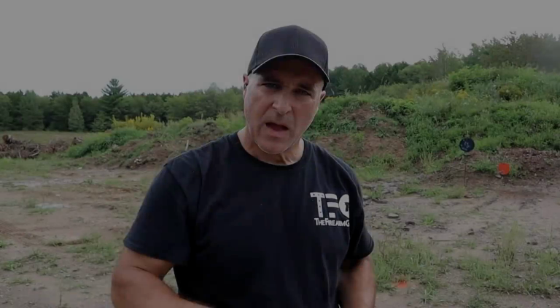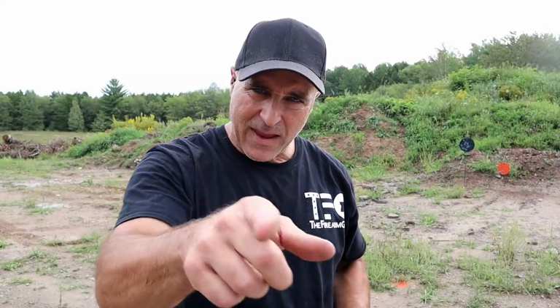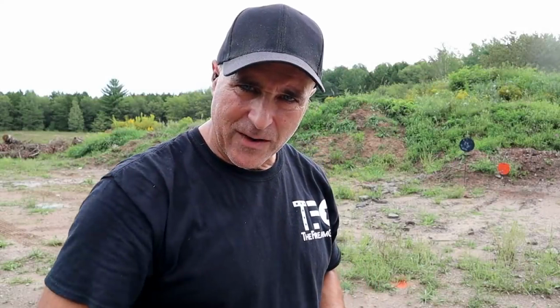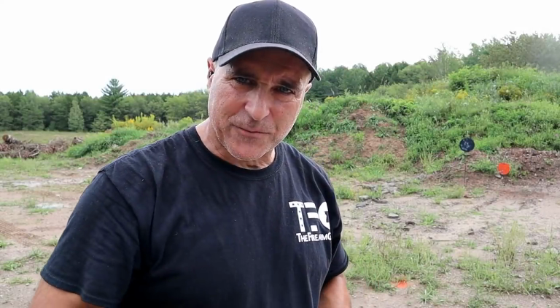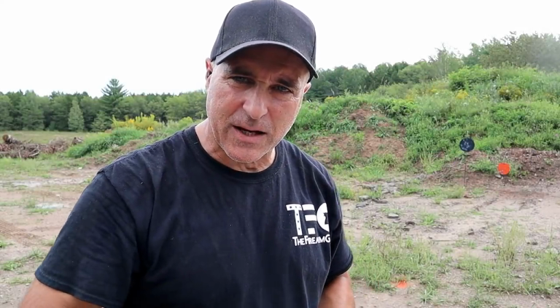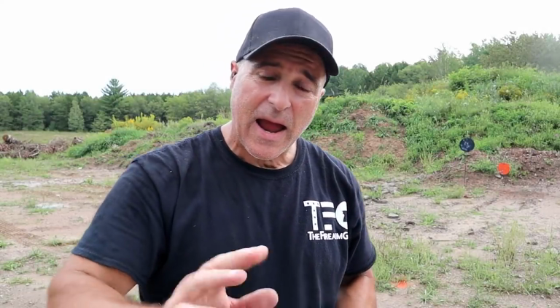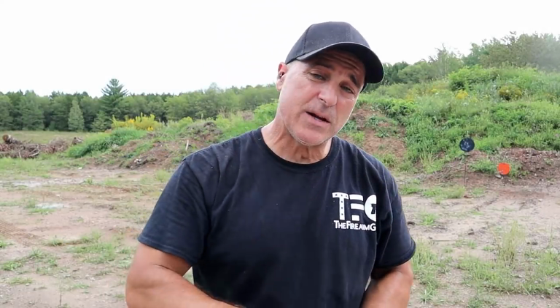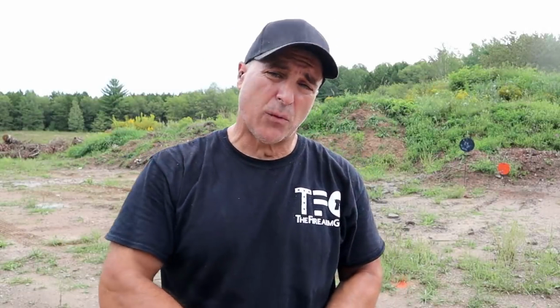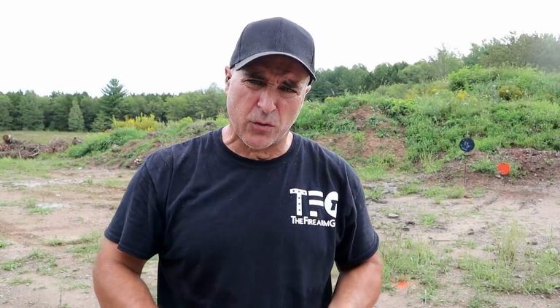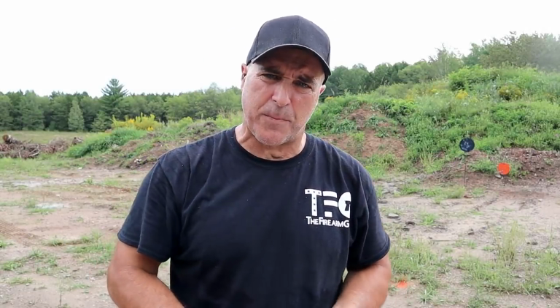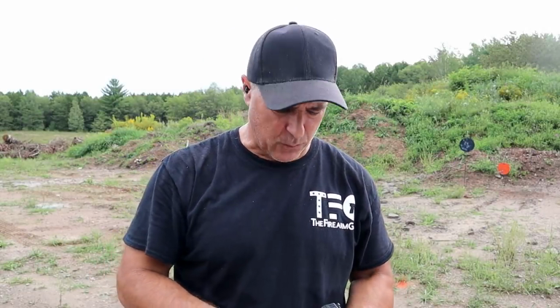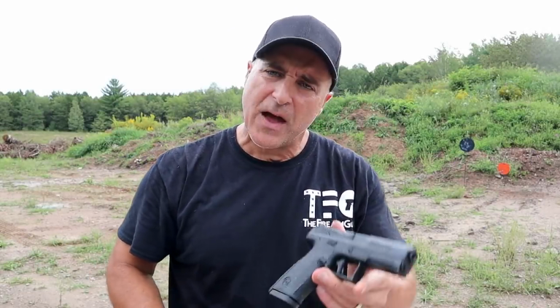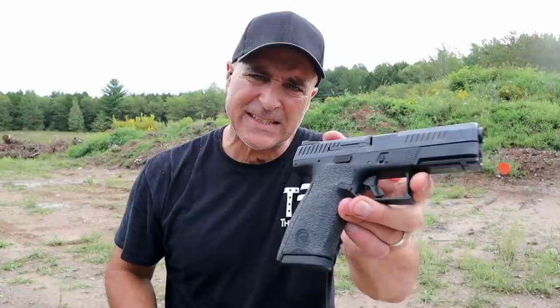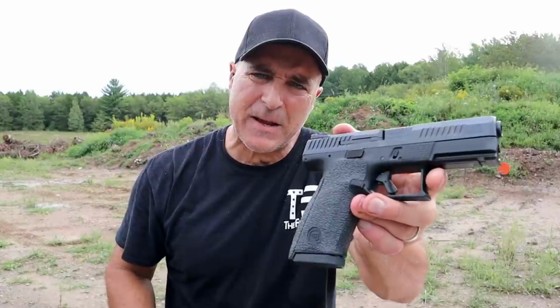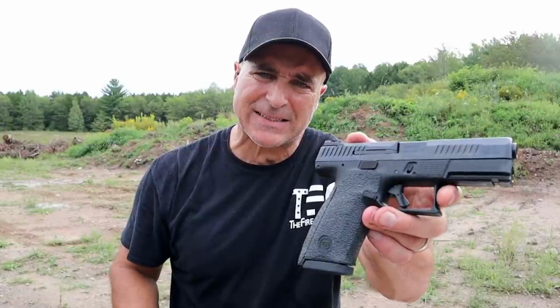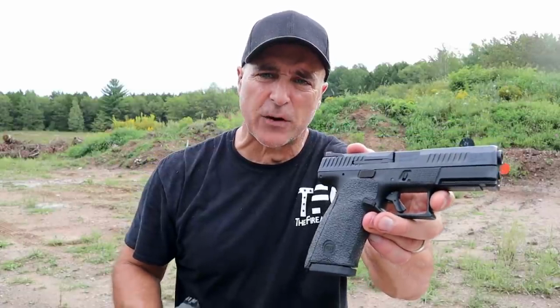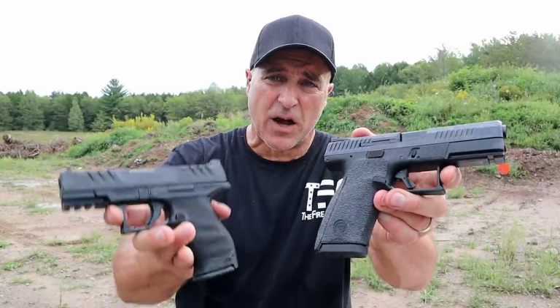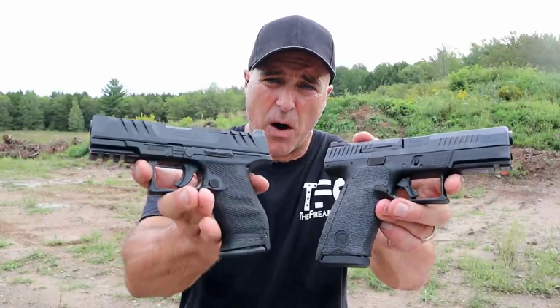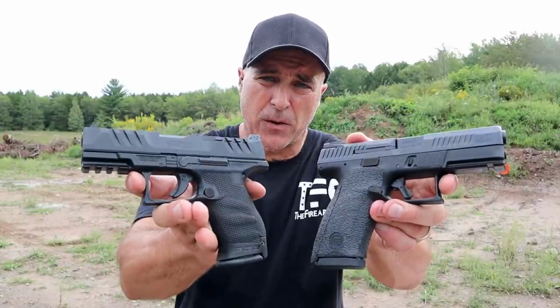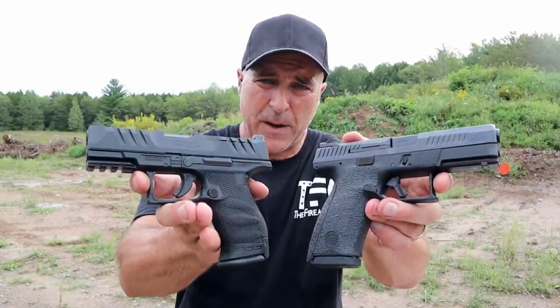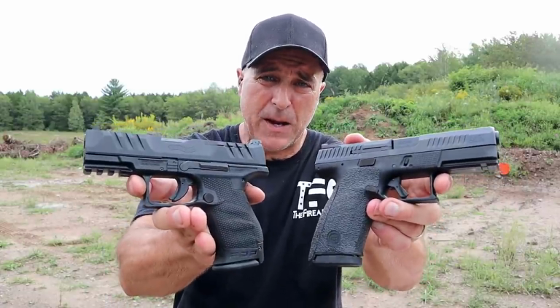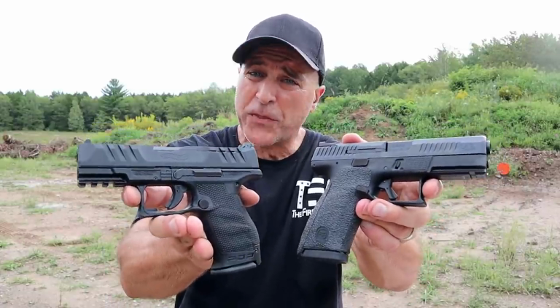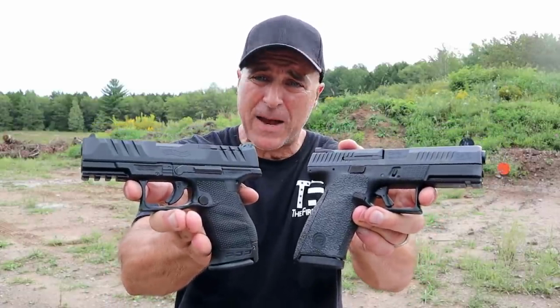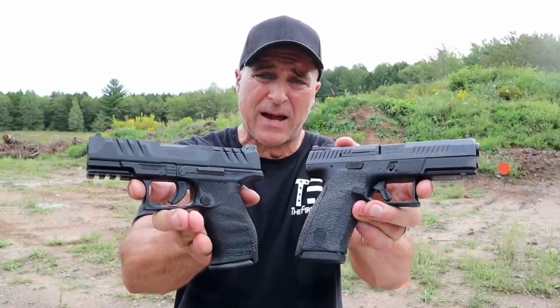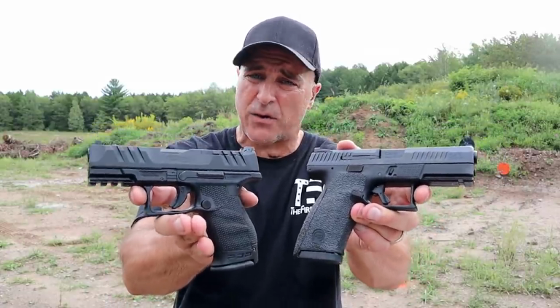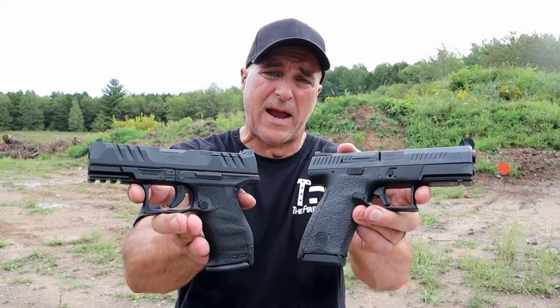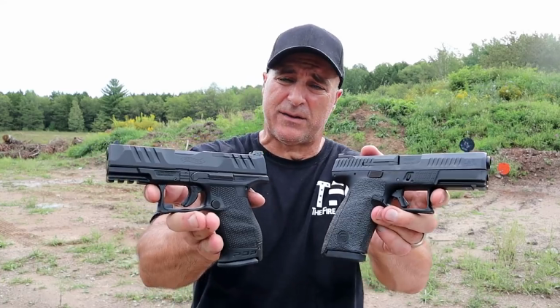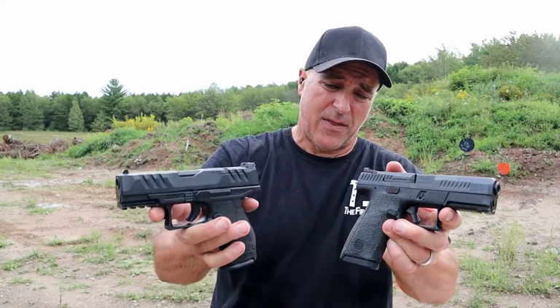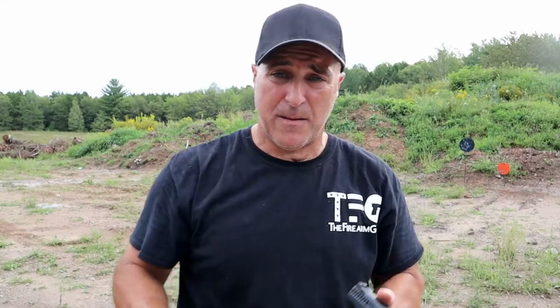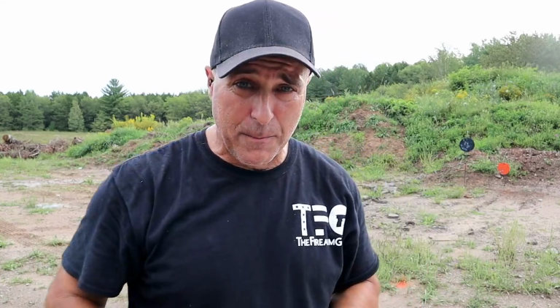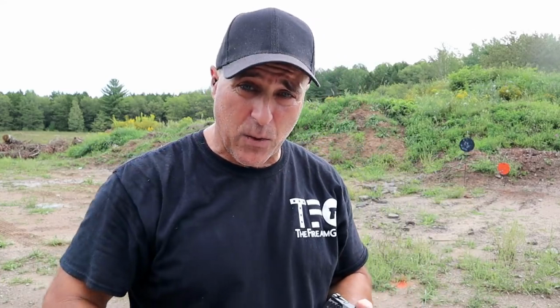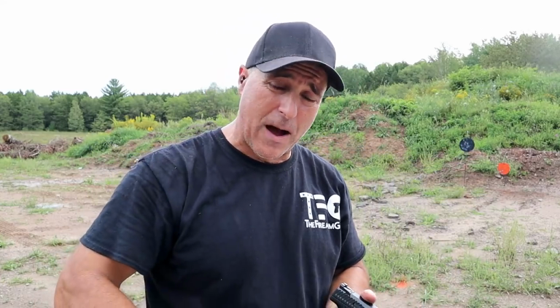Hey there friends, thanks for checking in. After ranging out, we're going to do a range comparison with the CZ P10C versus the Walther PDP — both compact size striker-fired handguns that many people rave about.